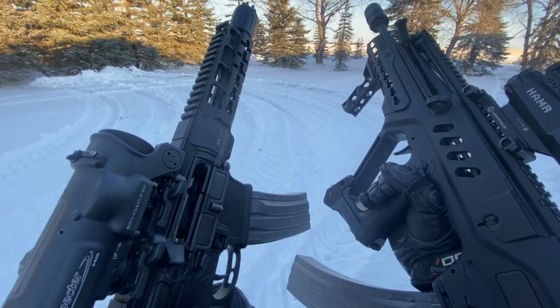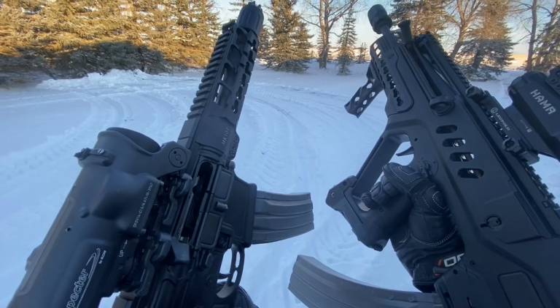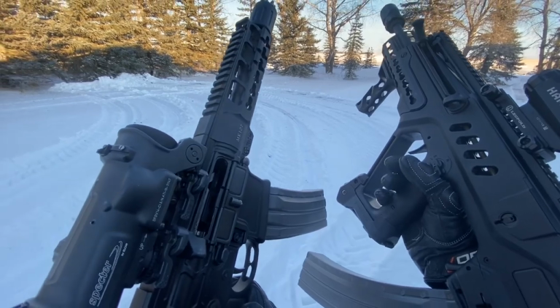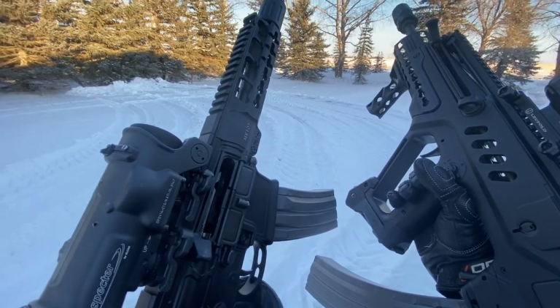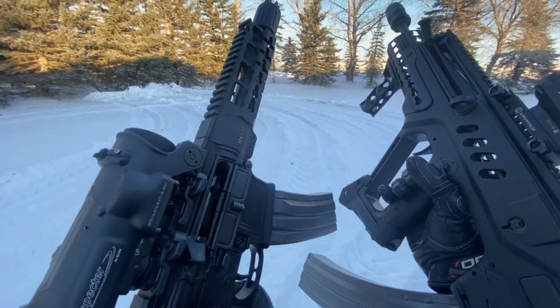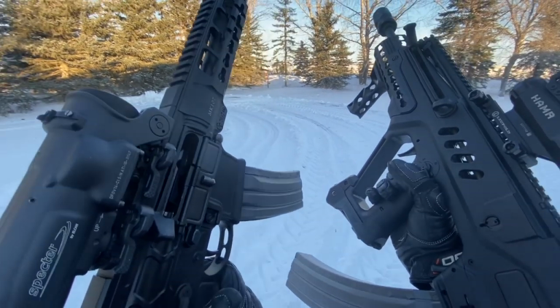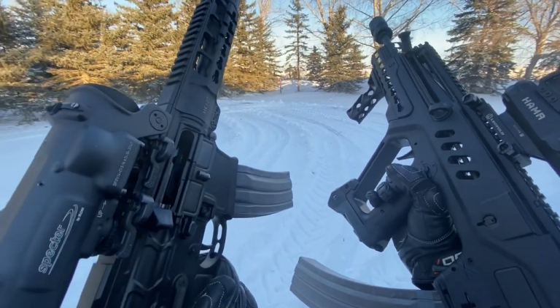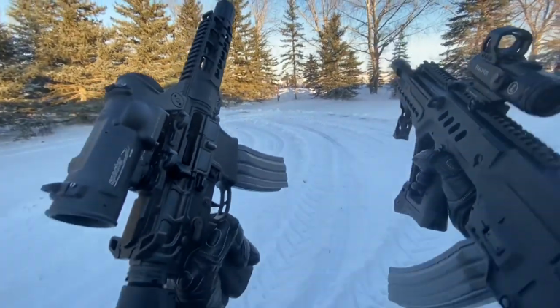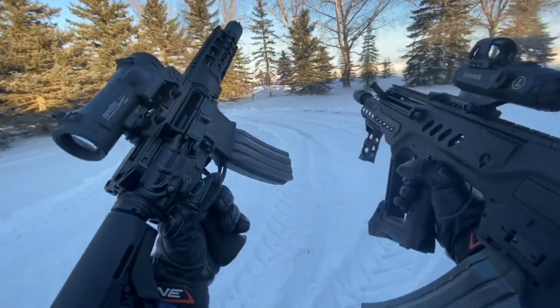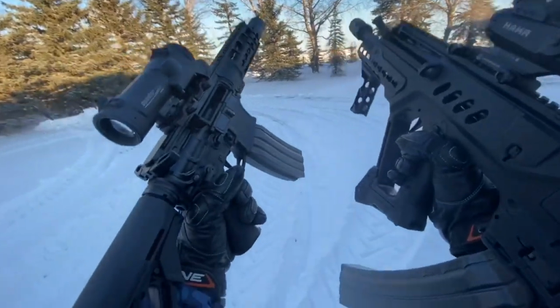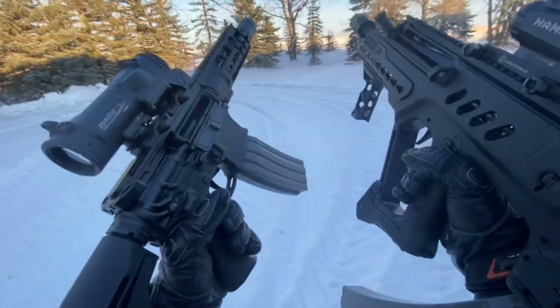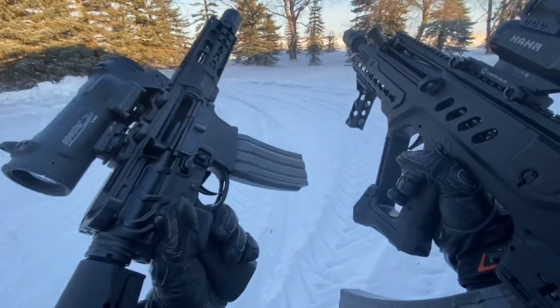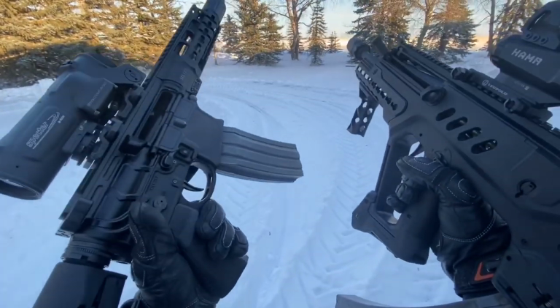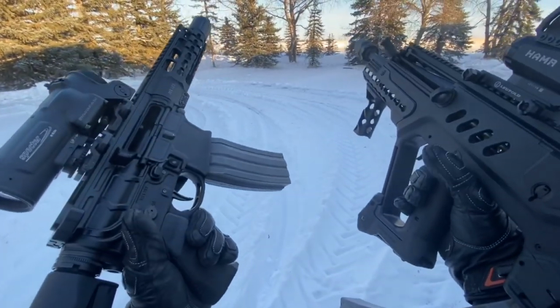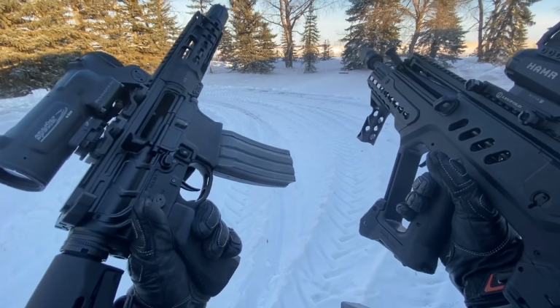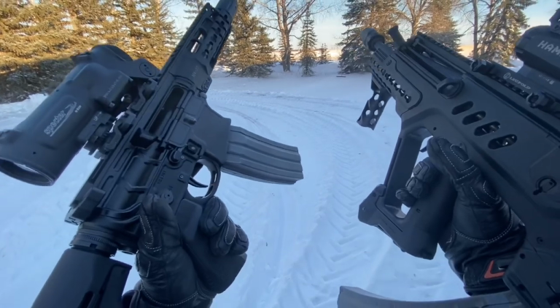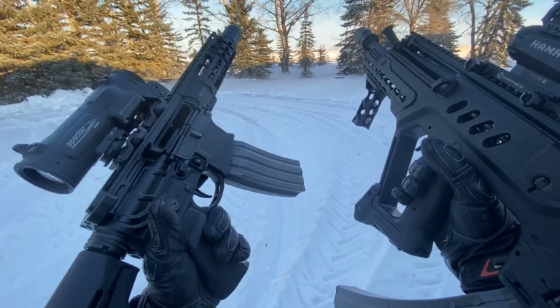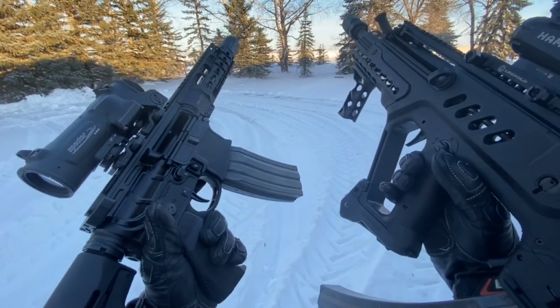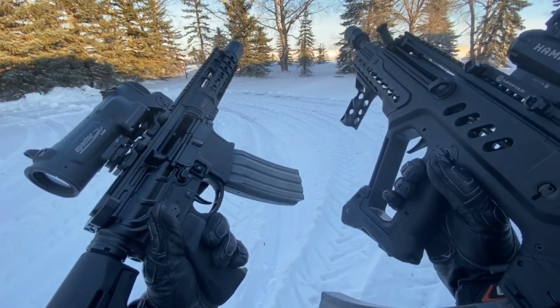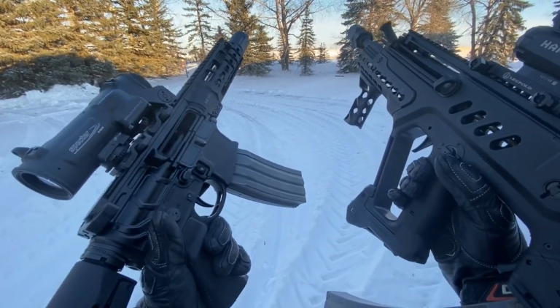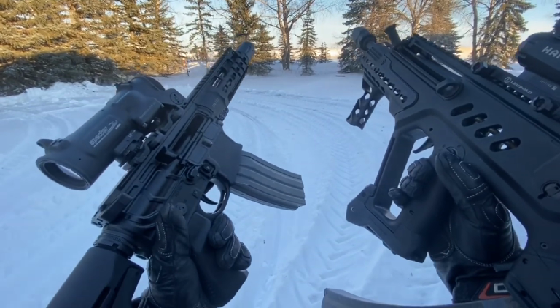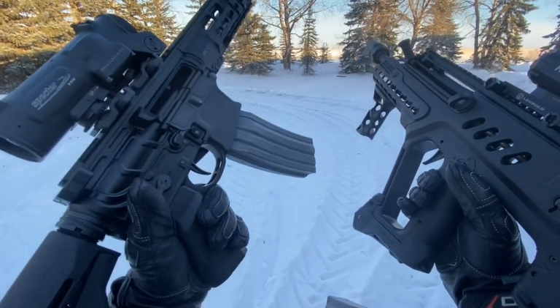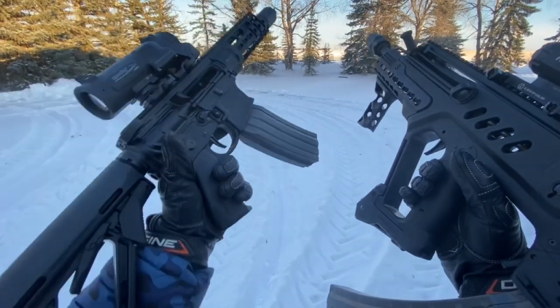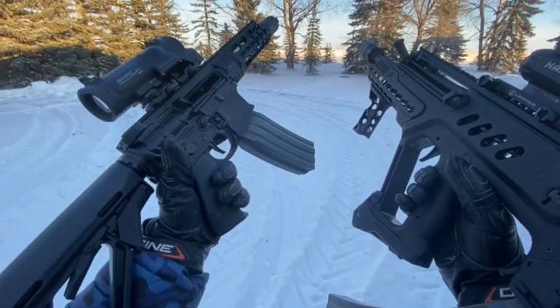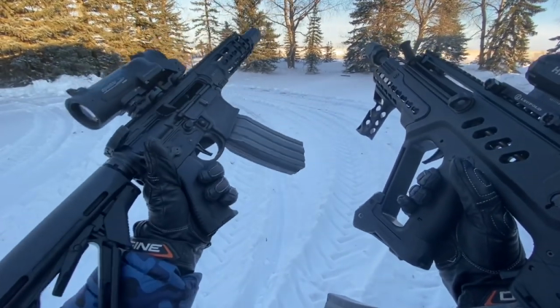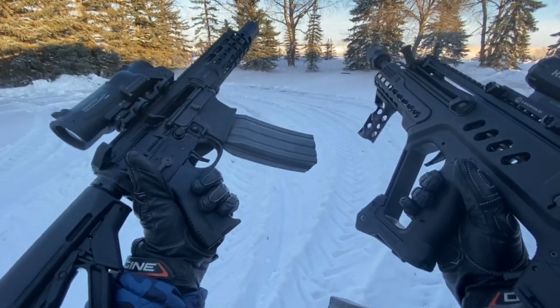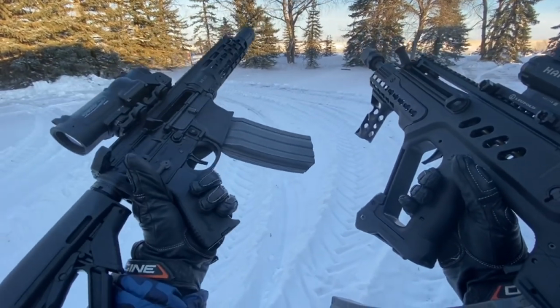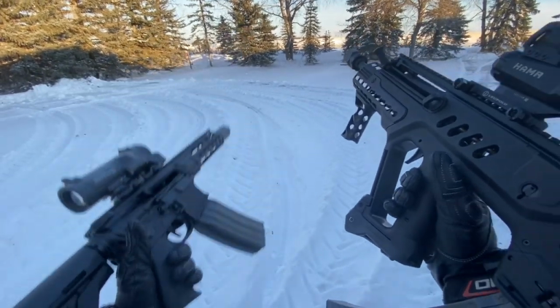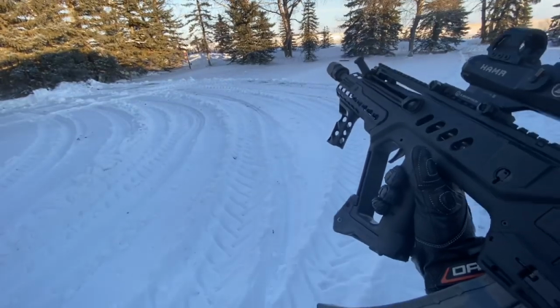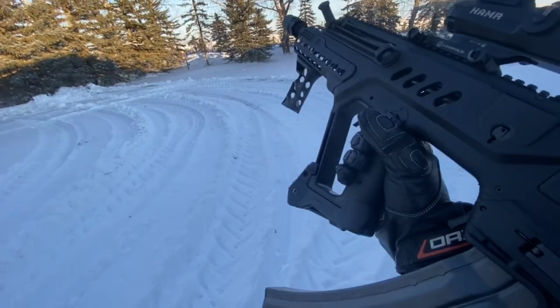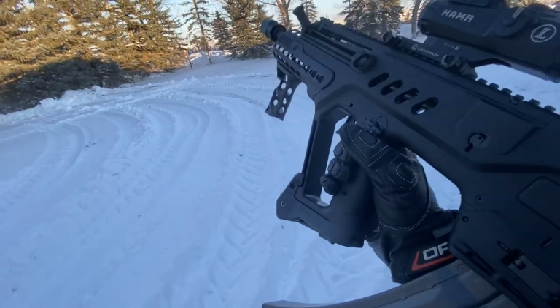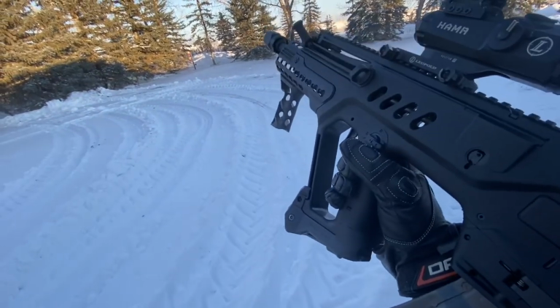Hey guys, Armageddon here with a fun video today. We're going to do some shooting, but most importantly we're going to compare and contrast the AR-15 traditional platform versus a bullpup.